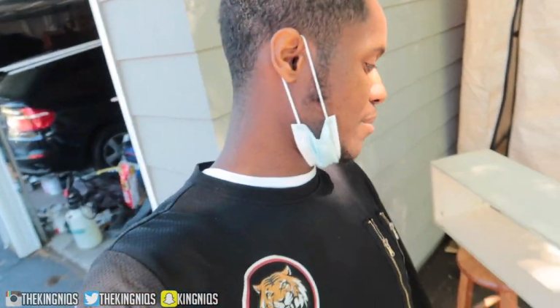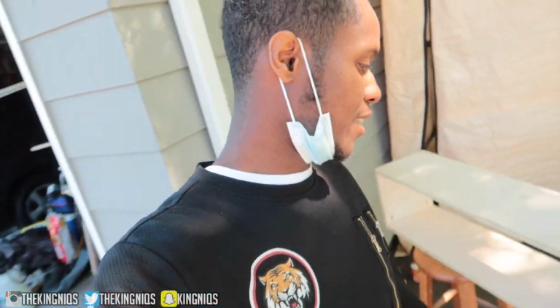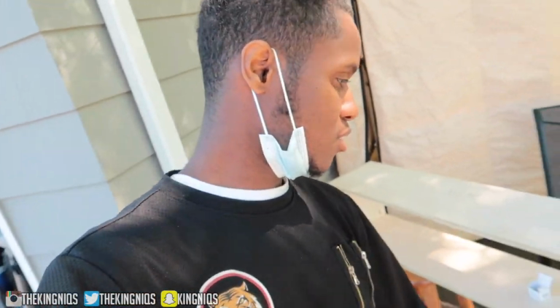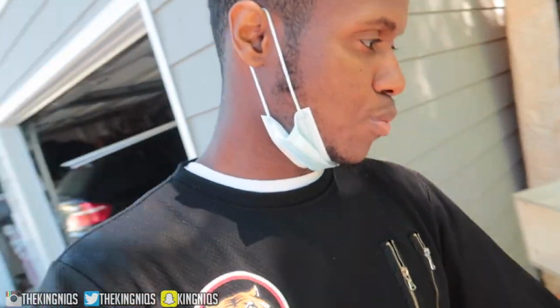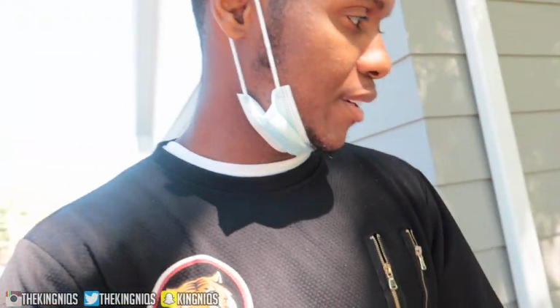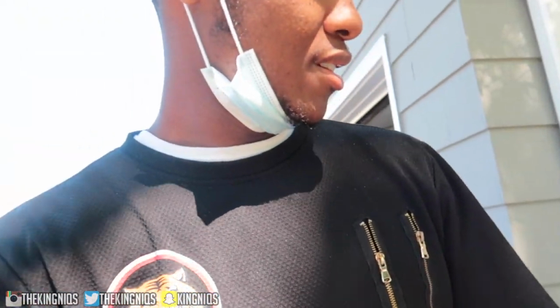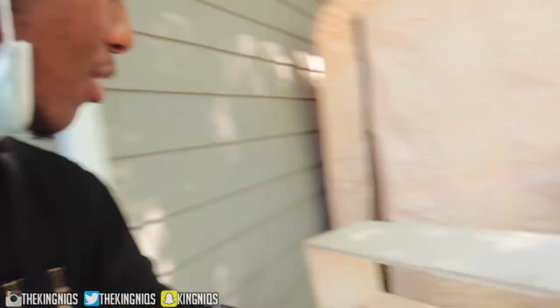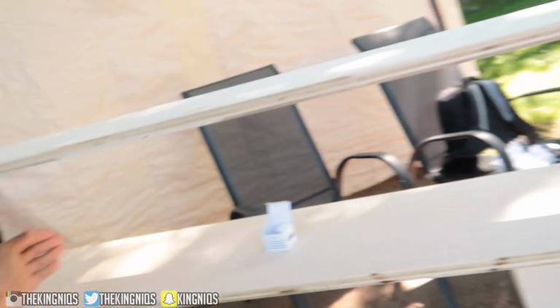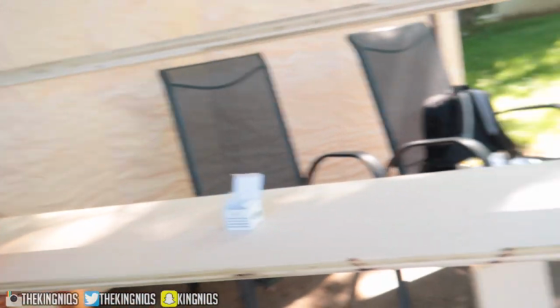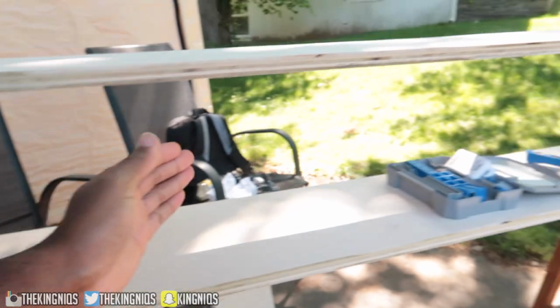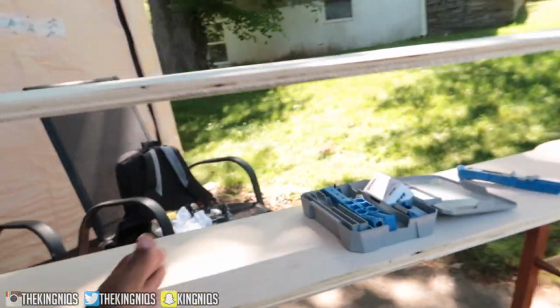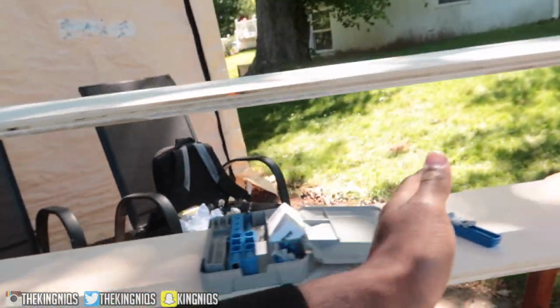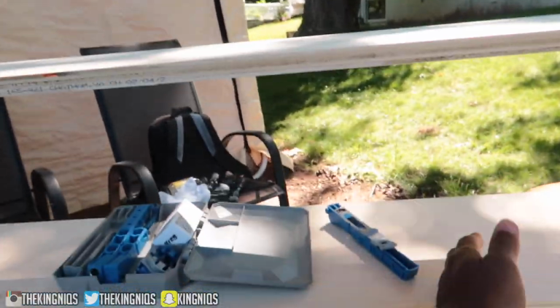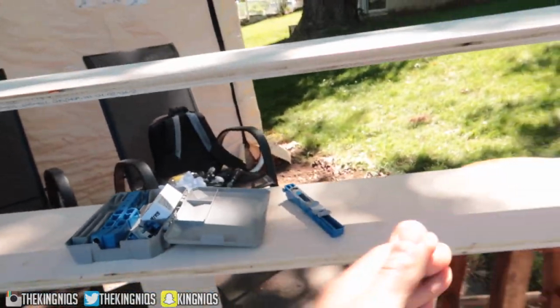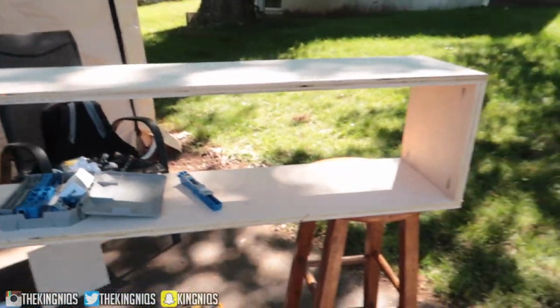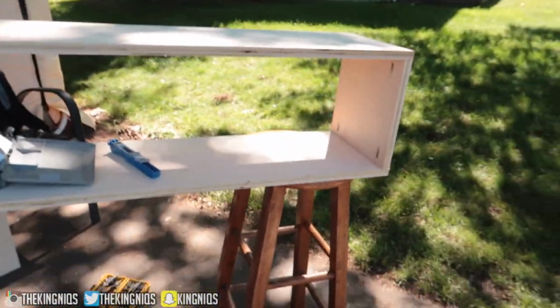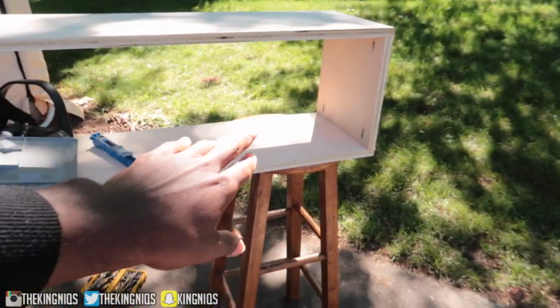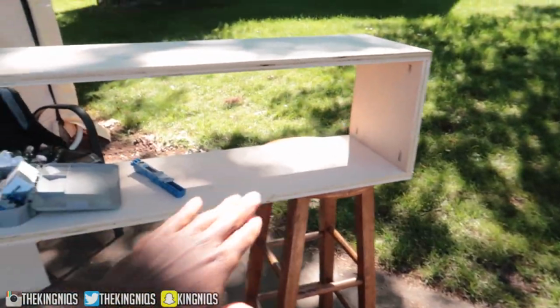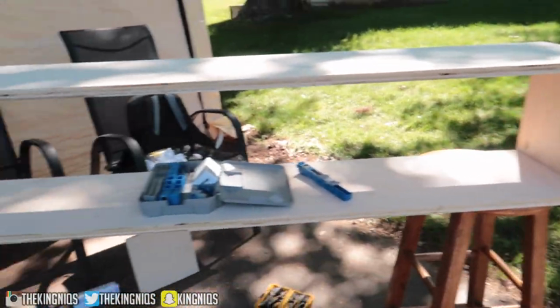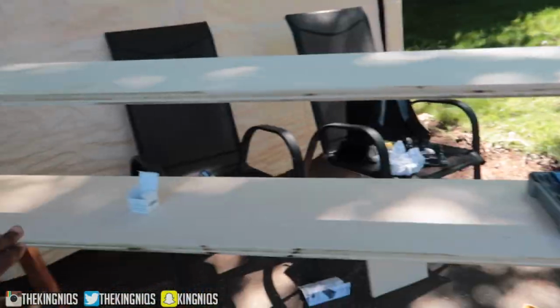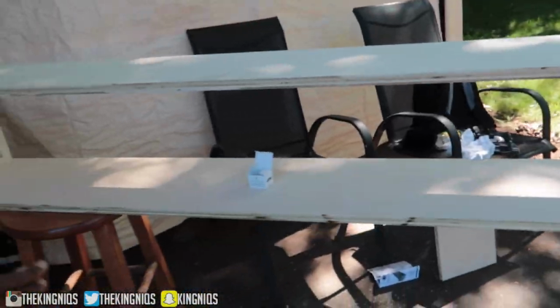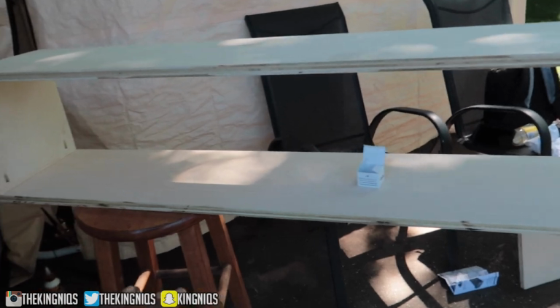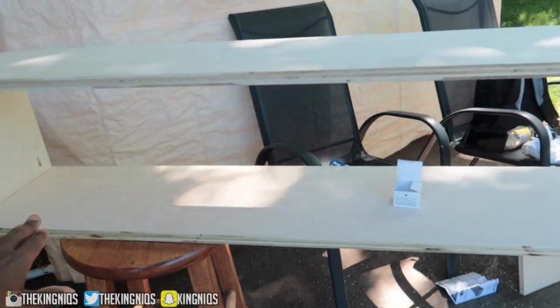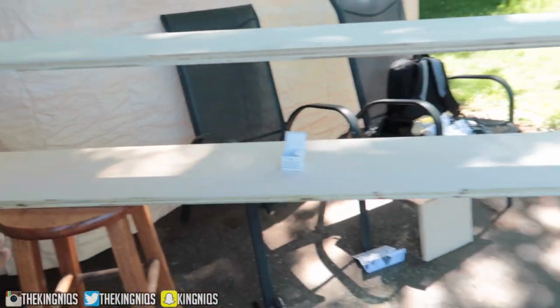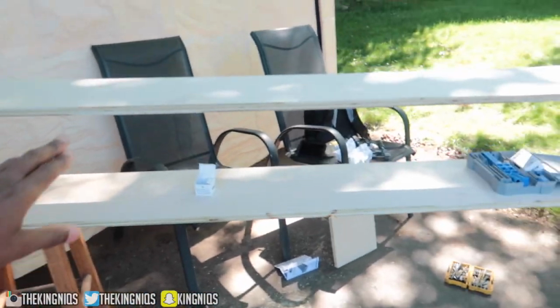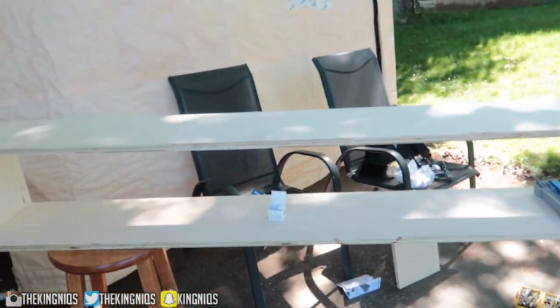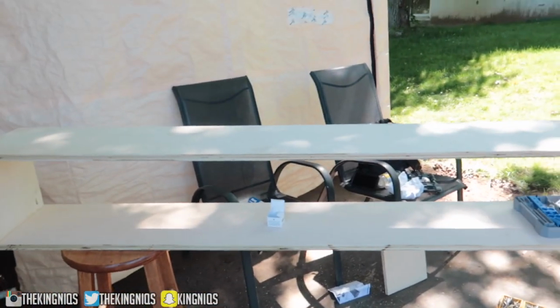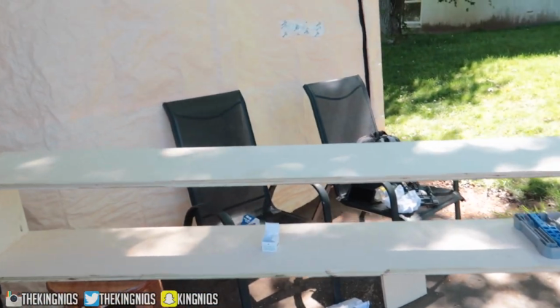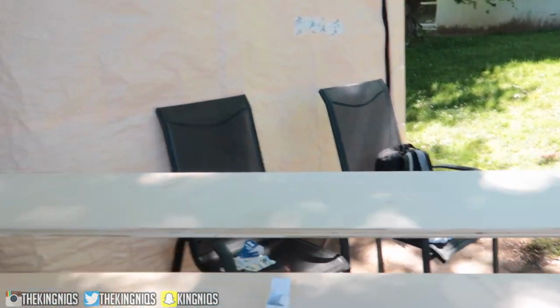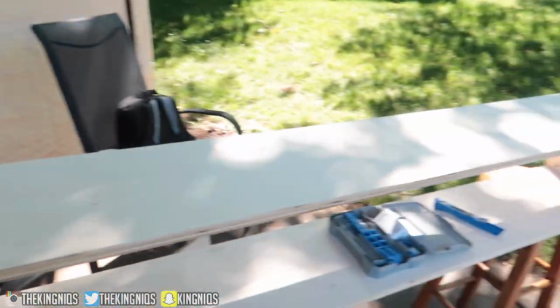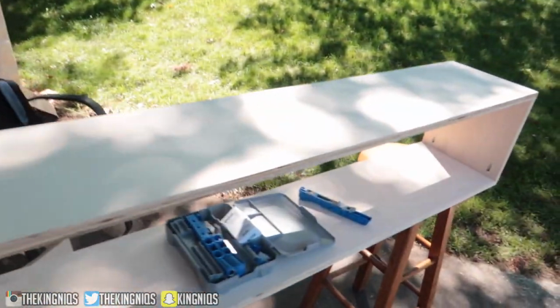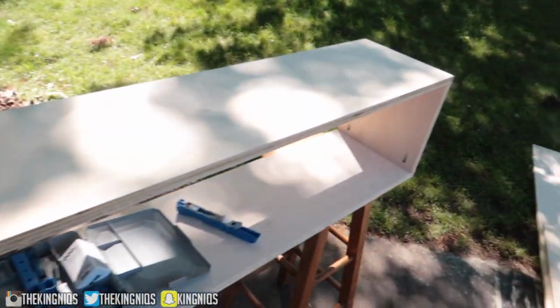My uncle recommended putting about three spaces right here because we're gonna have two doors for the floating media console. He said it'll look better and it'll be more stable. So get ready.